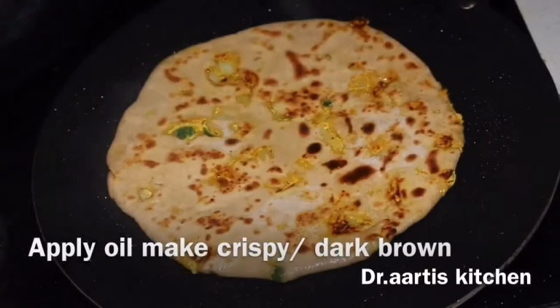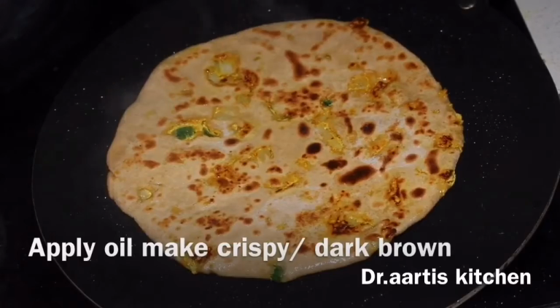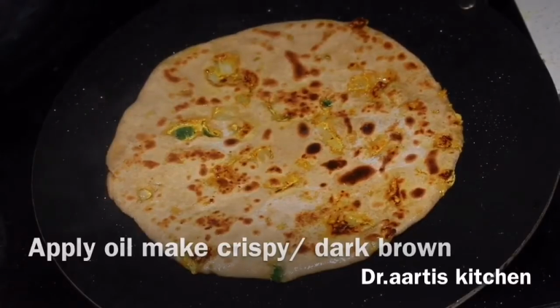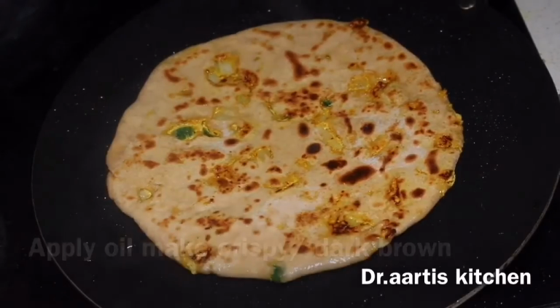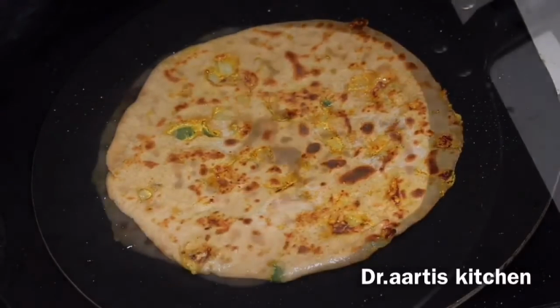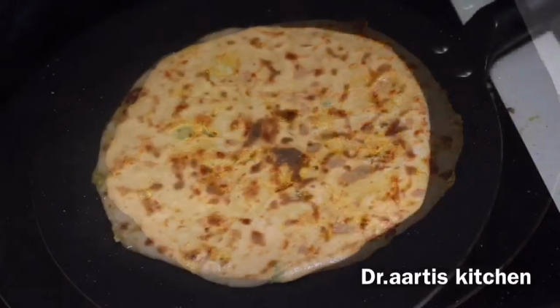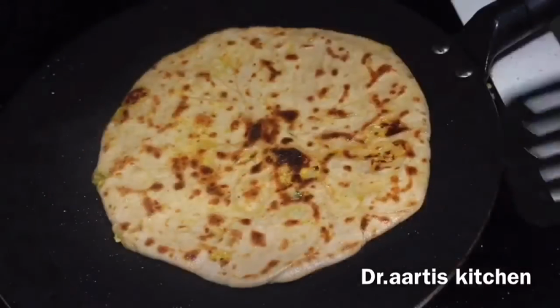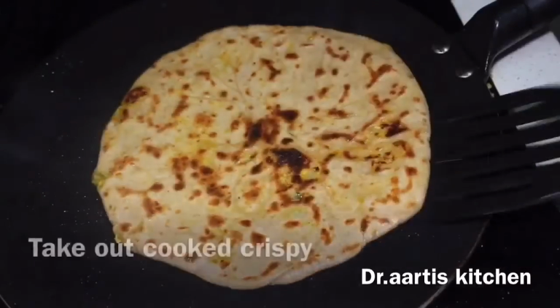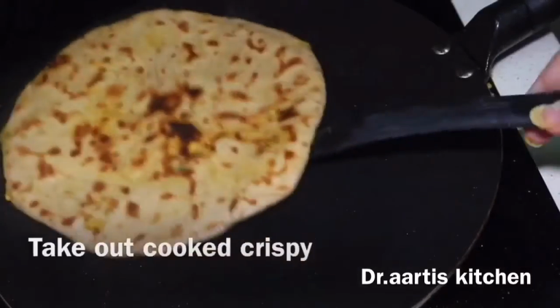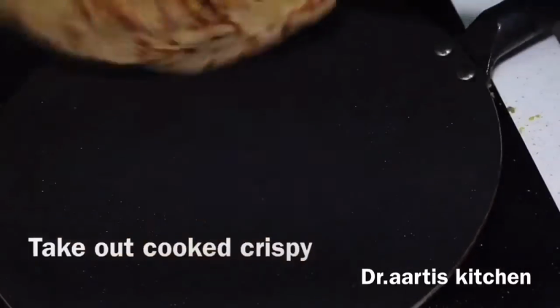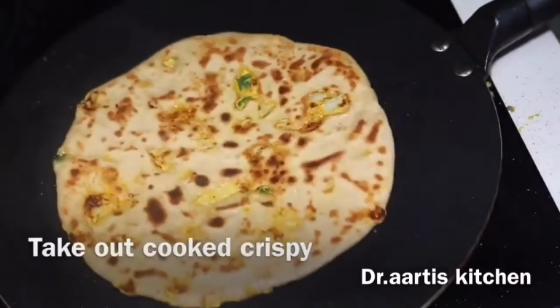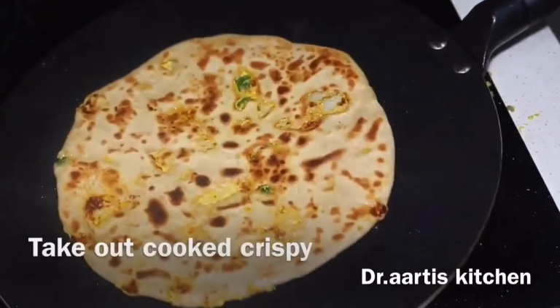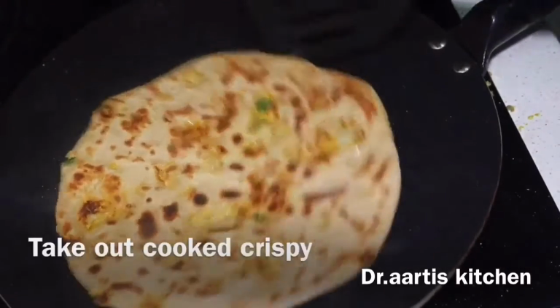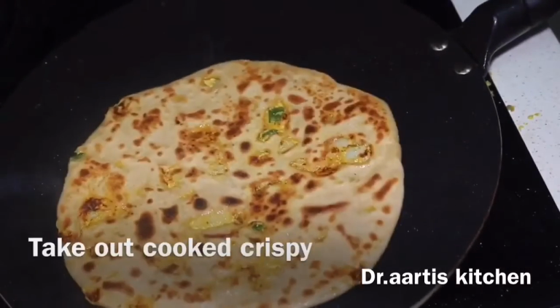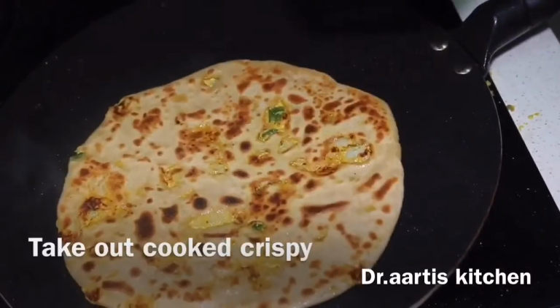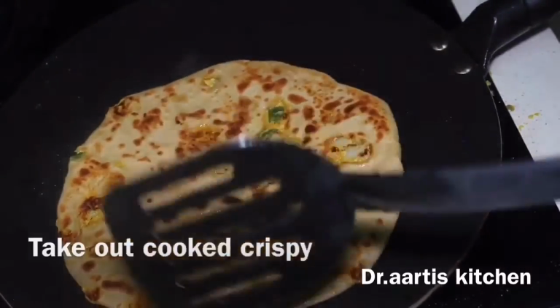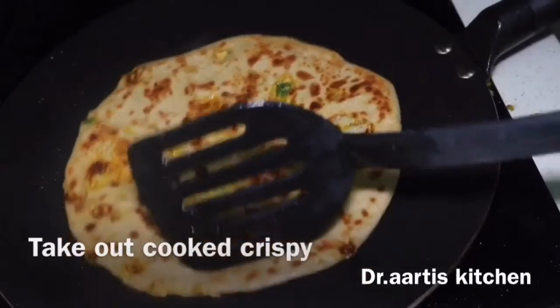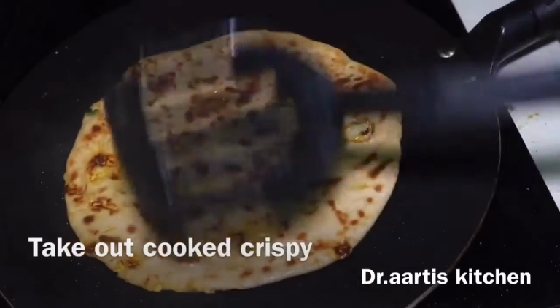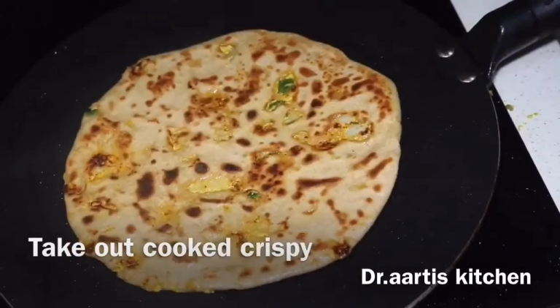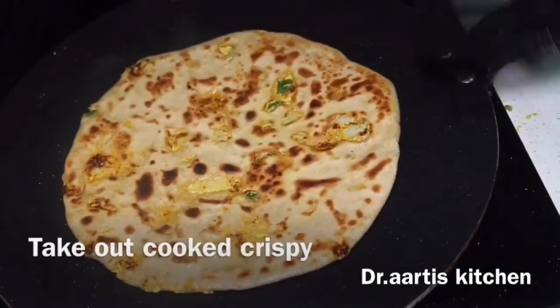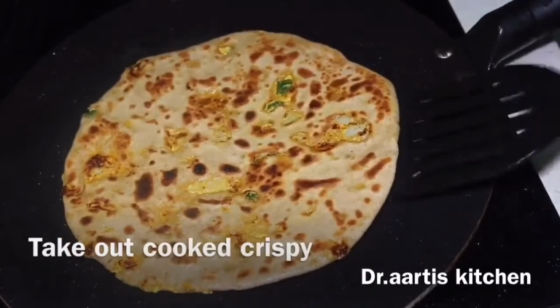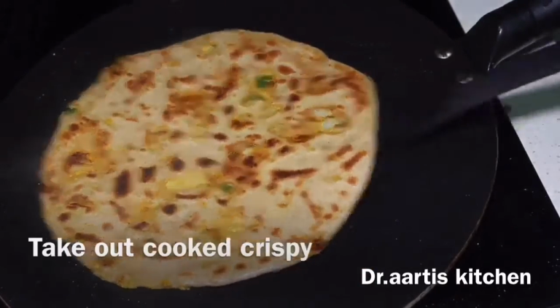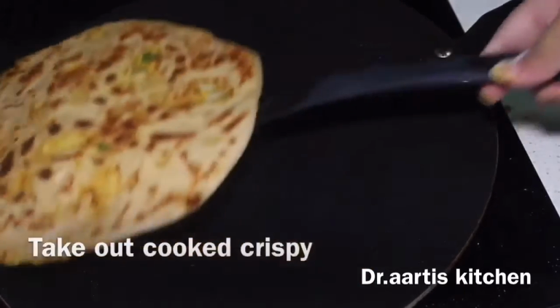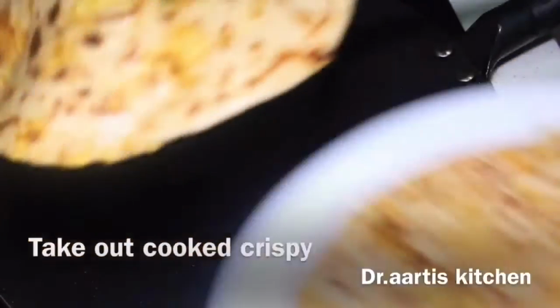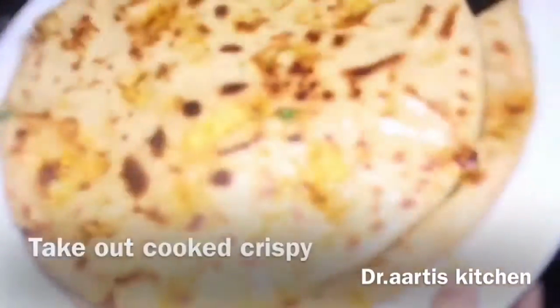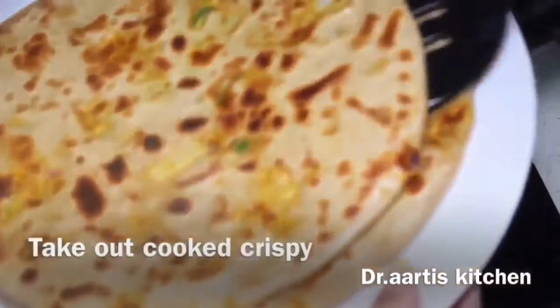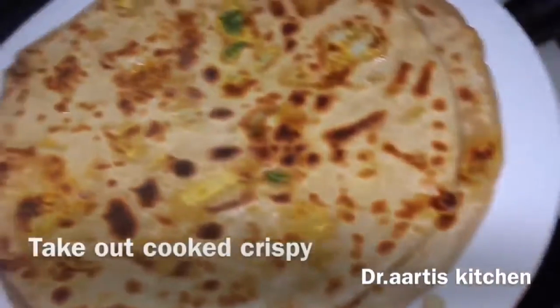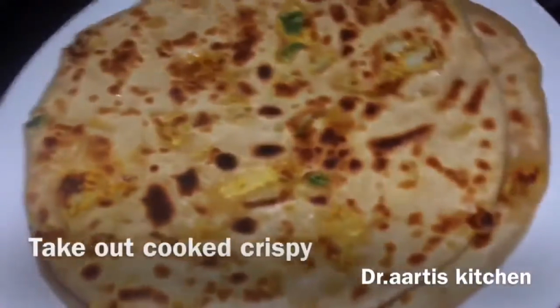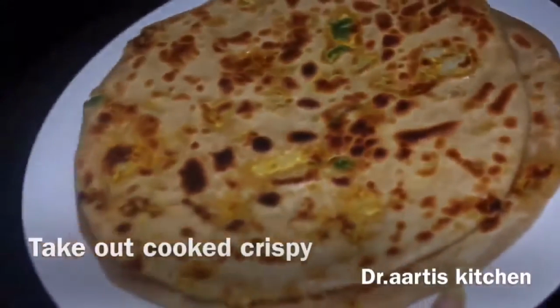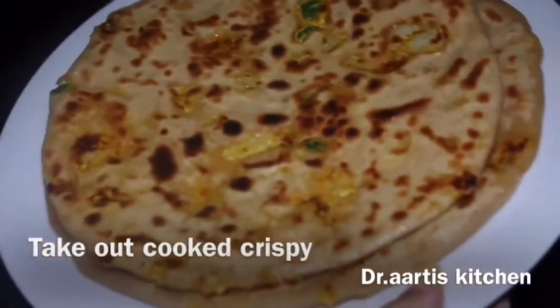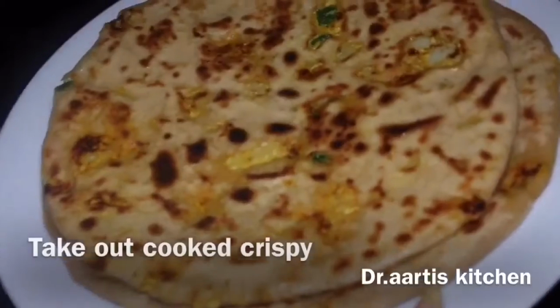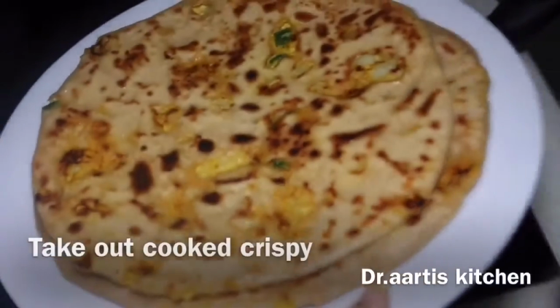Our crispy cottage cheese flat breads are ready to serve. Enjoy with yogurt — it's very yummy and tasty!